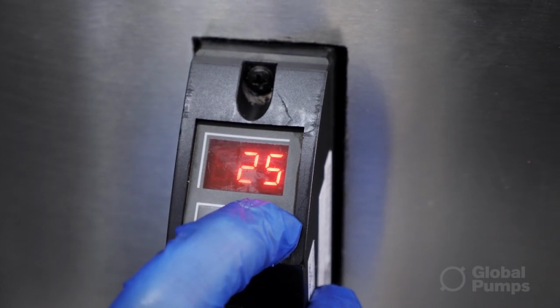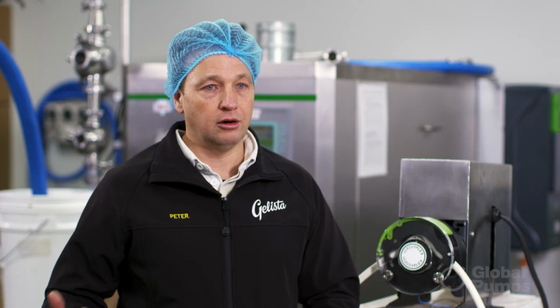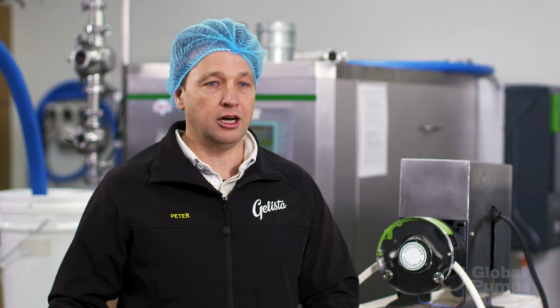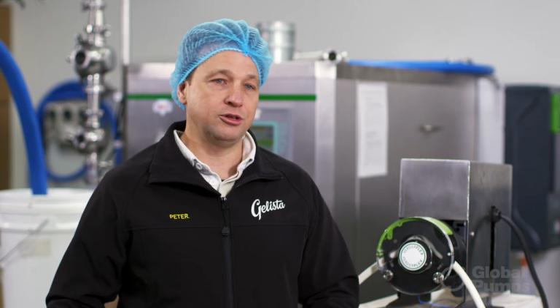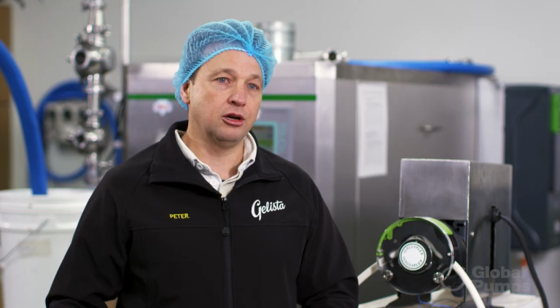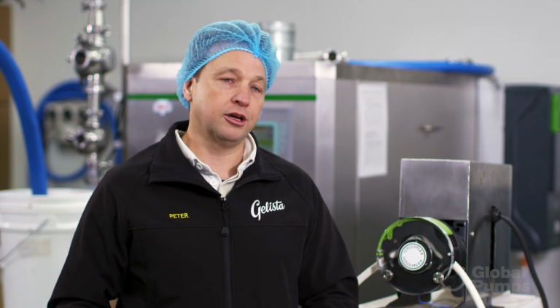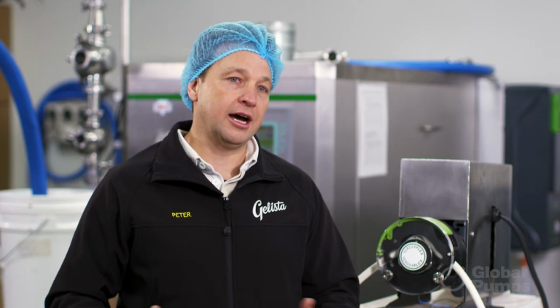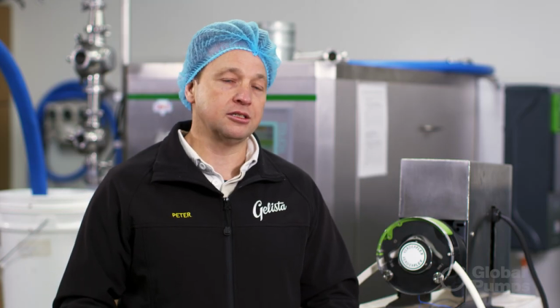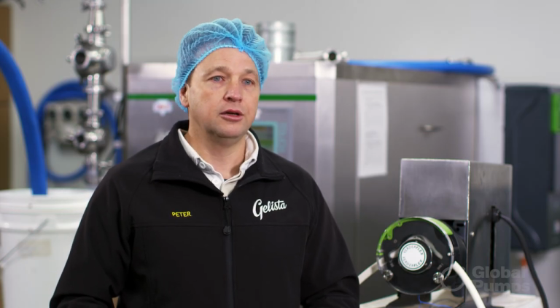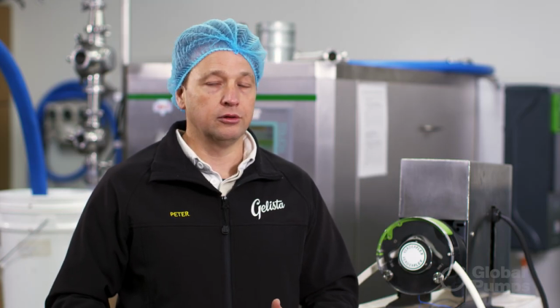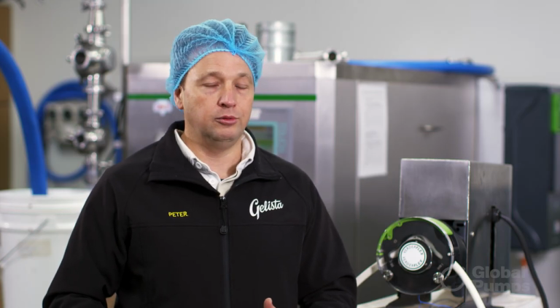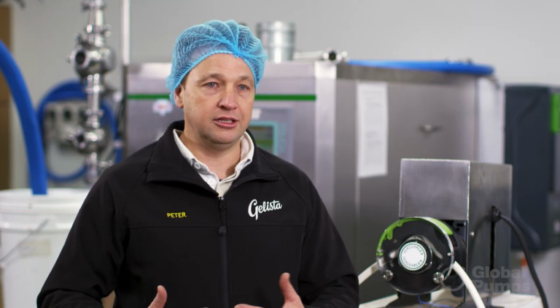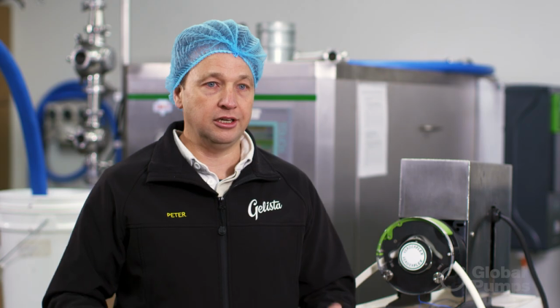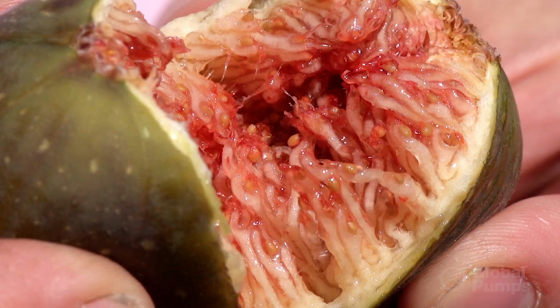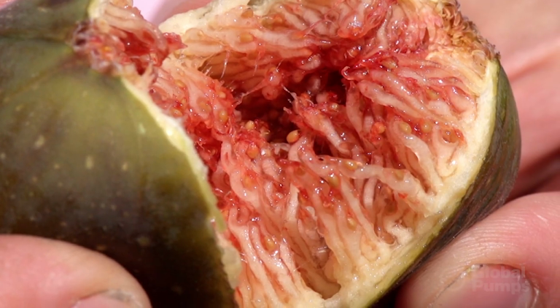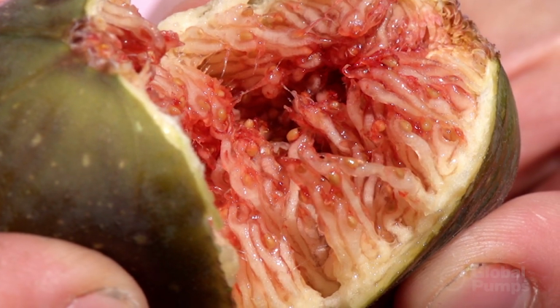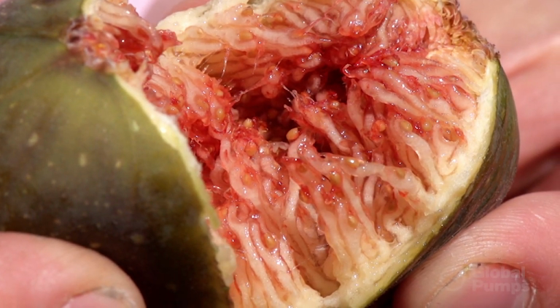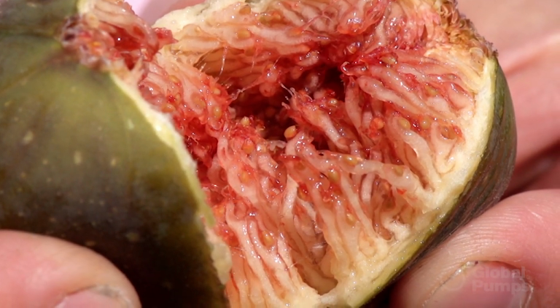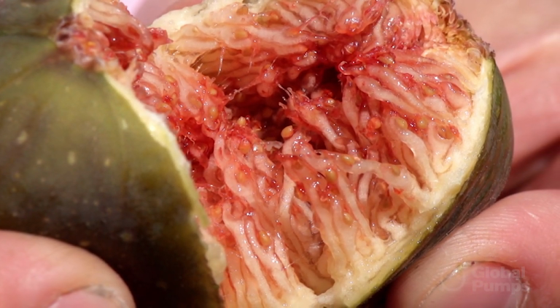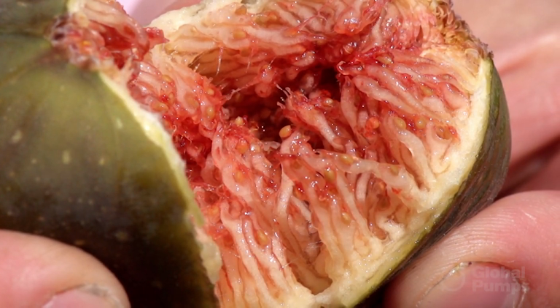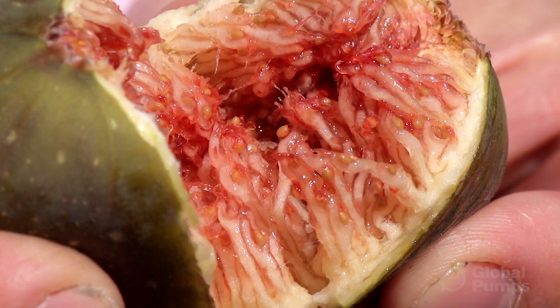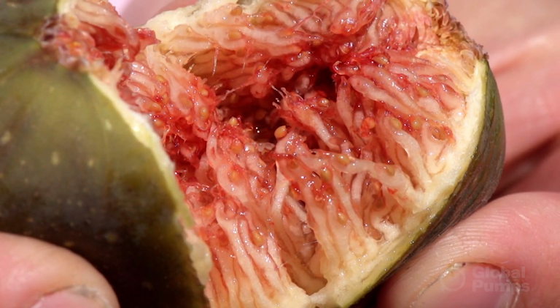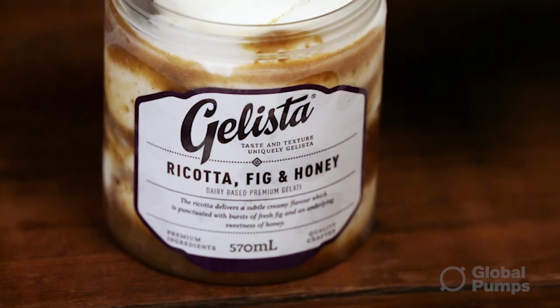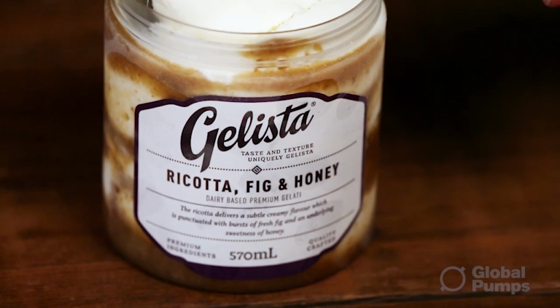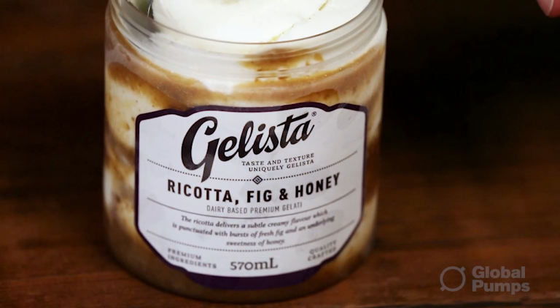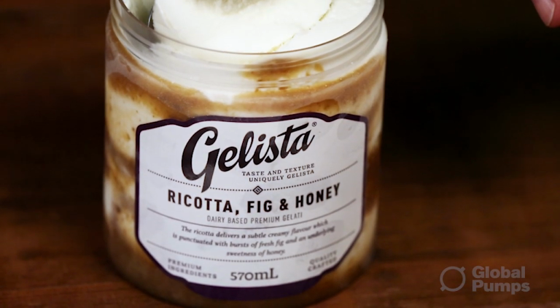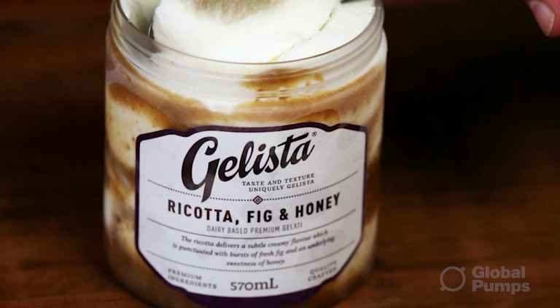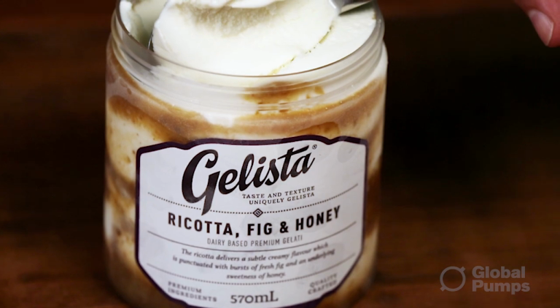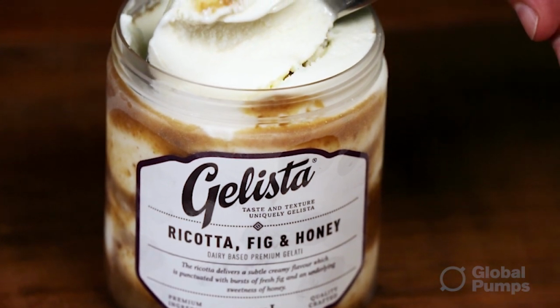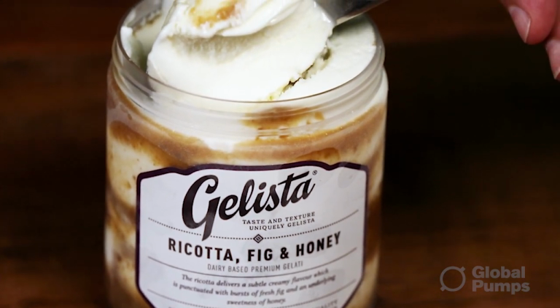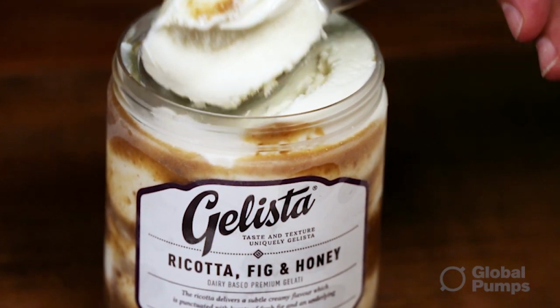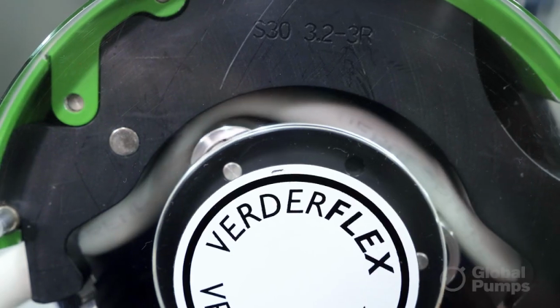Our ice cream and gelato products are artisan, so we tend to leave the small seeds — for example from our fig ripple — which means we needed to be able to pump these.